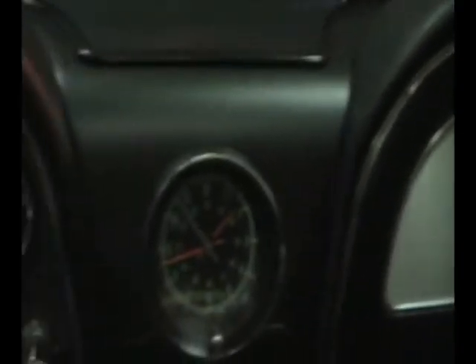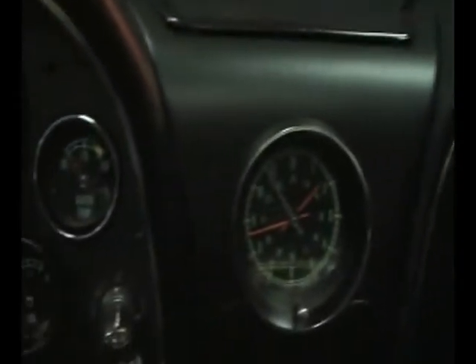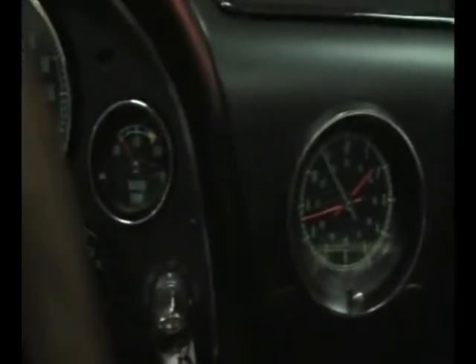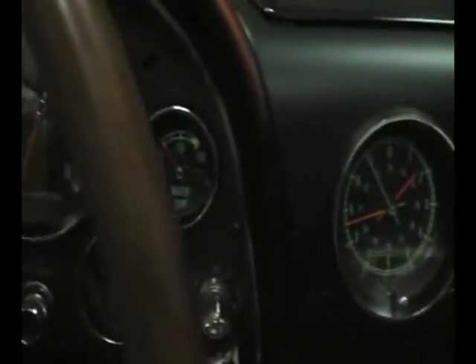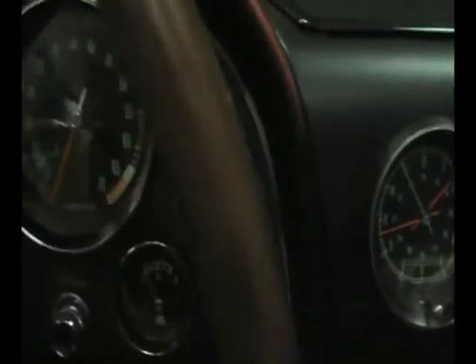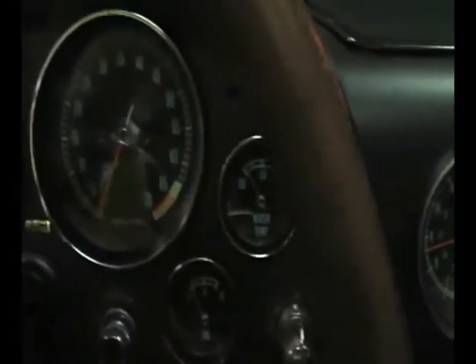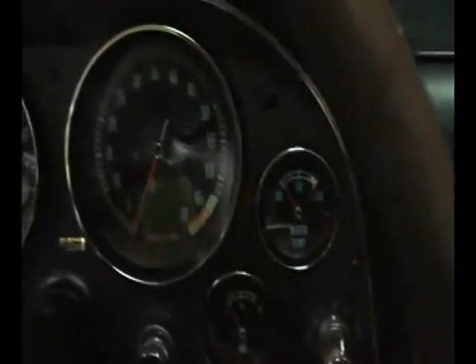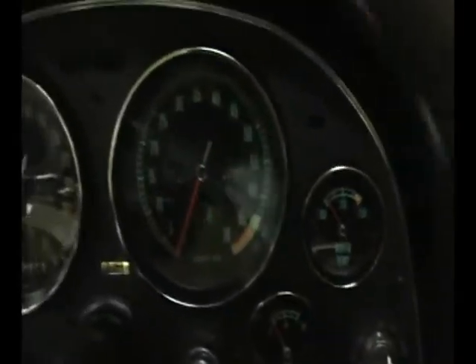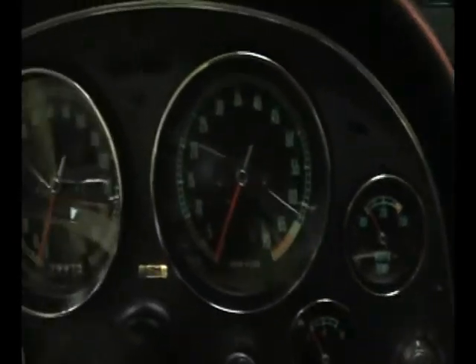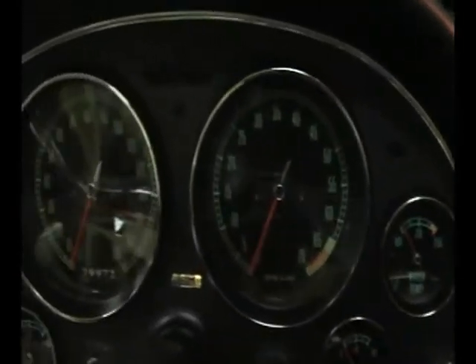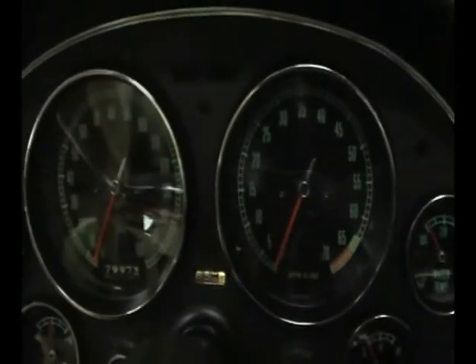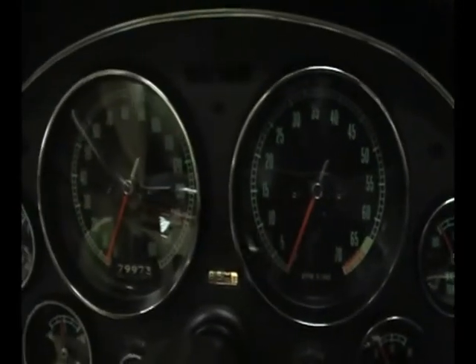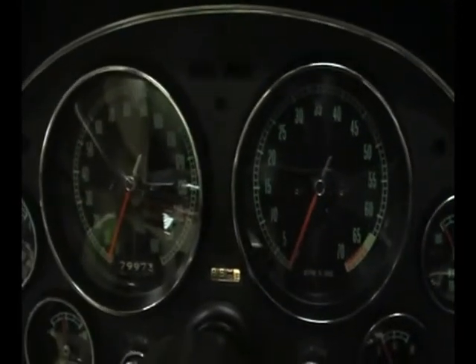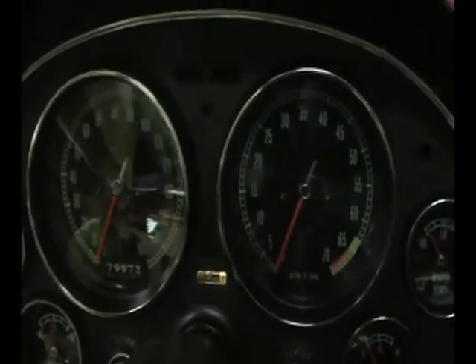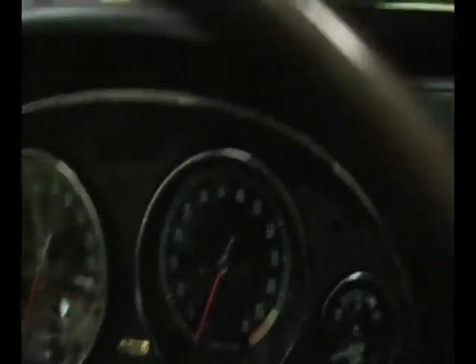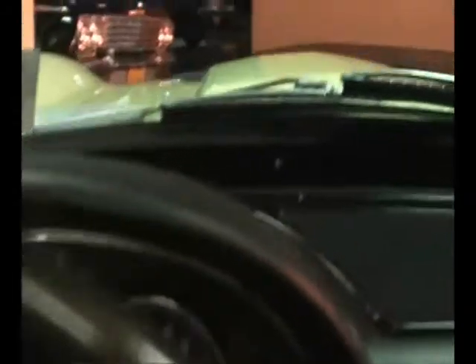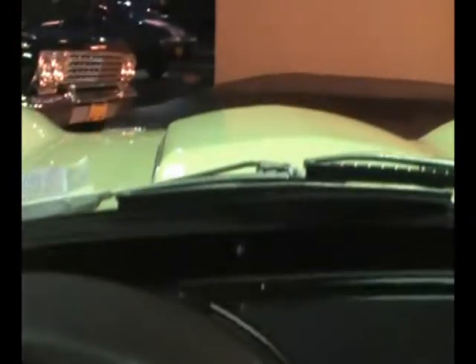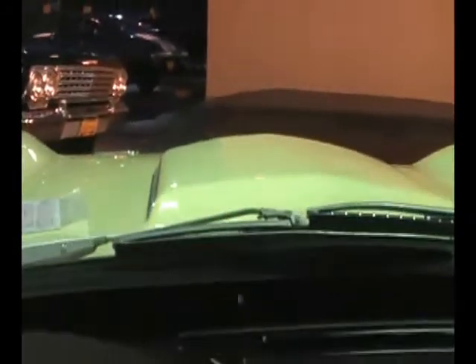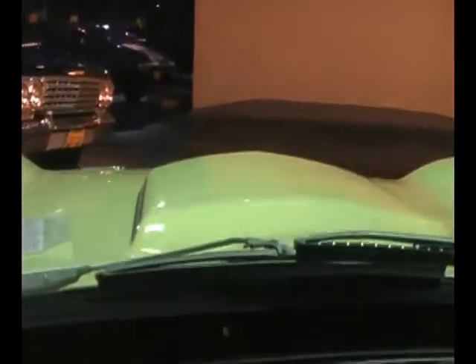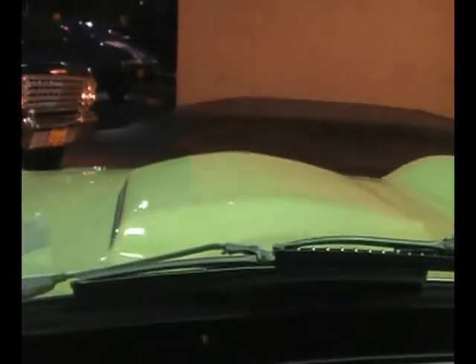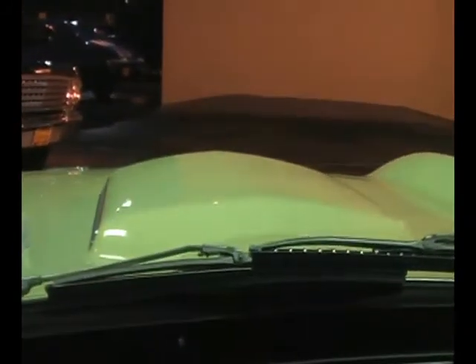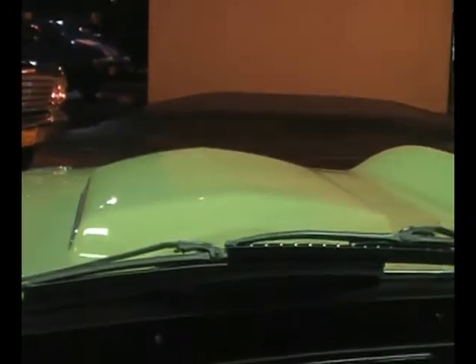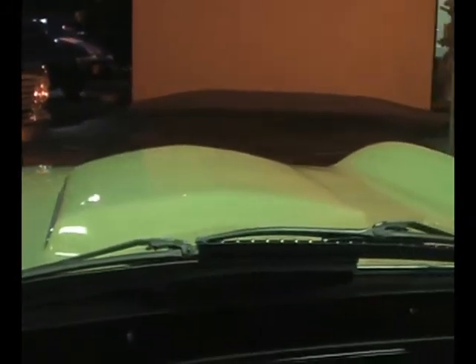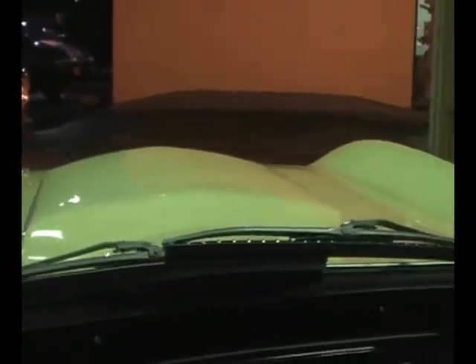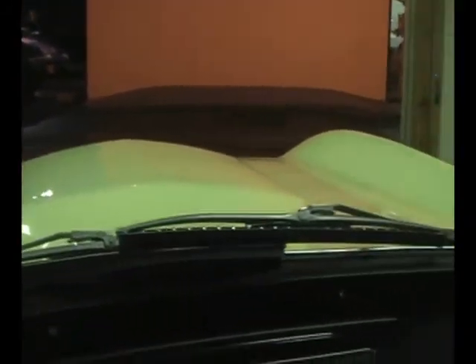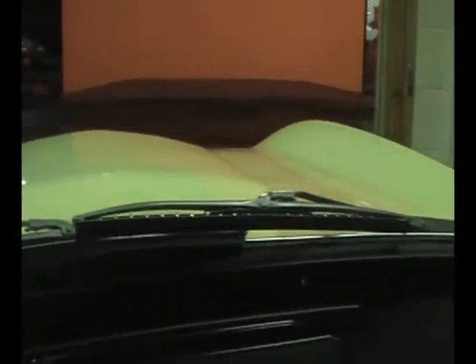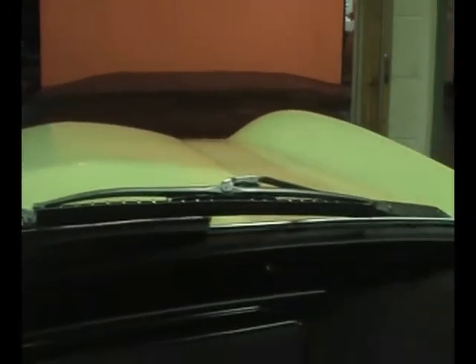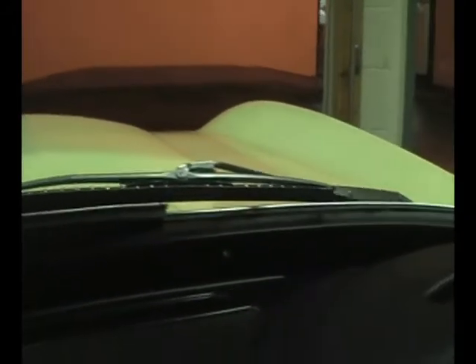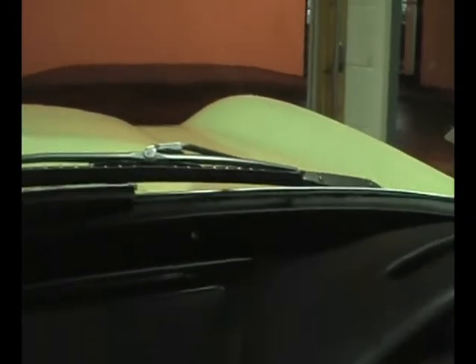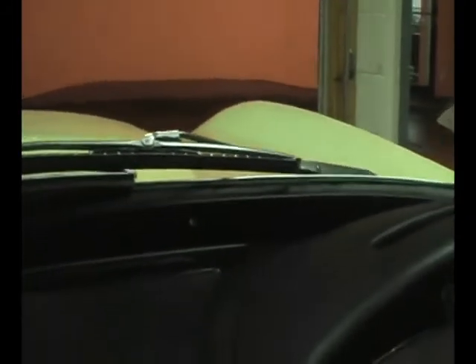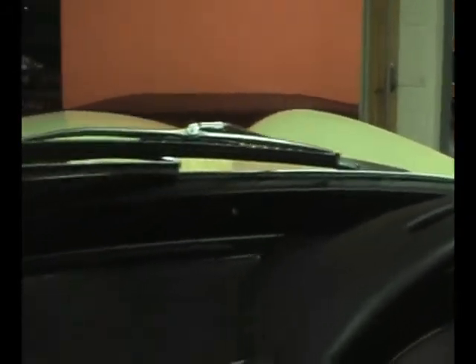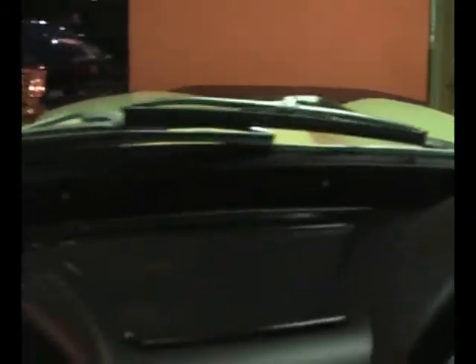But I'll tell you what, this car makes beautiful music all by itself. Let's take a peek under the hood.